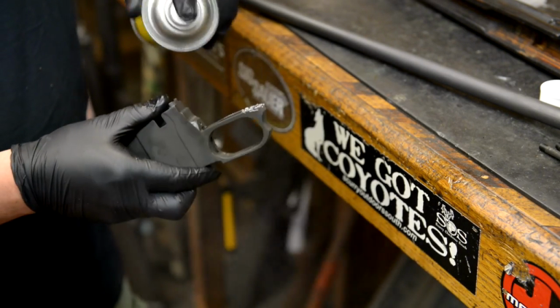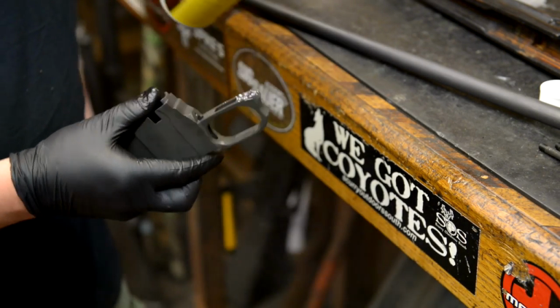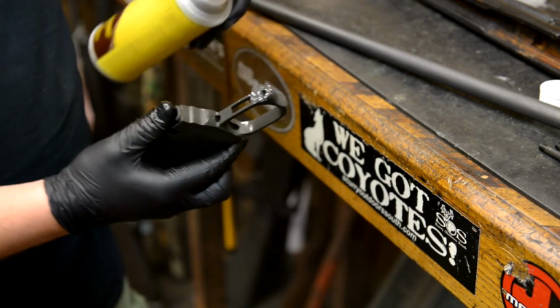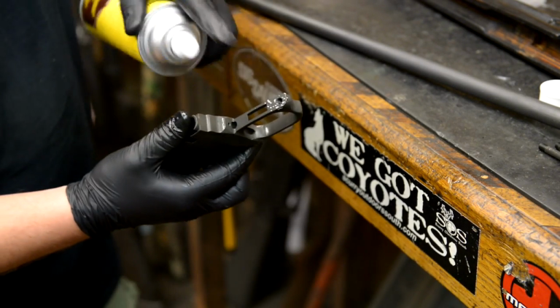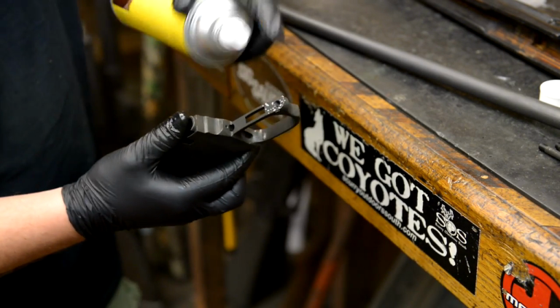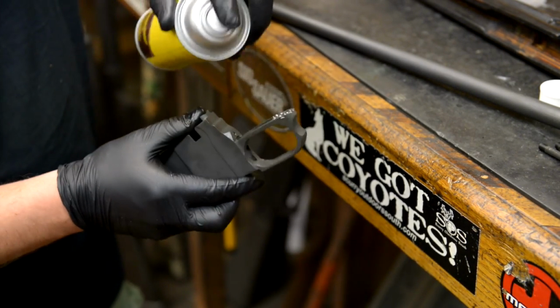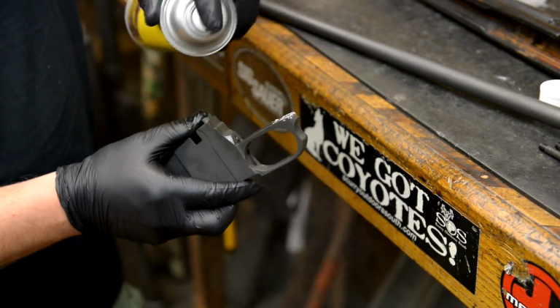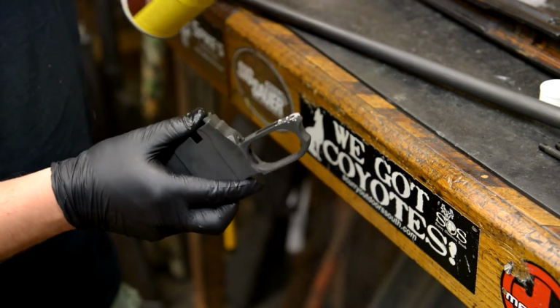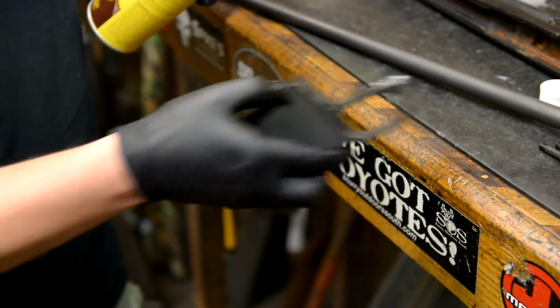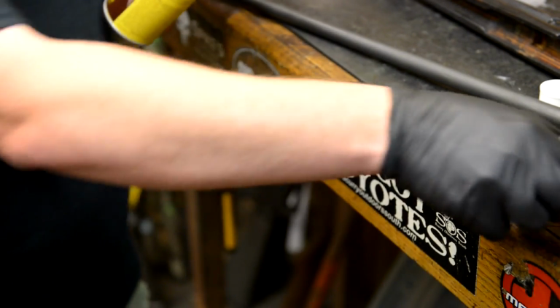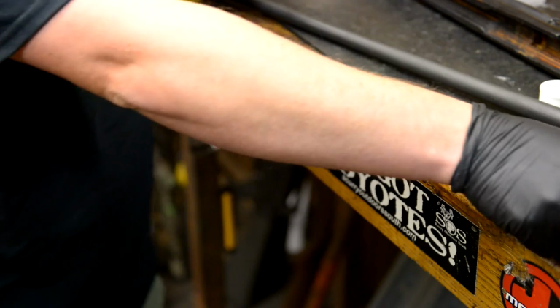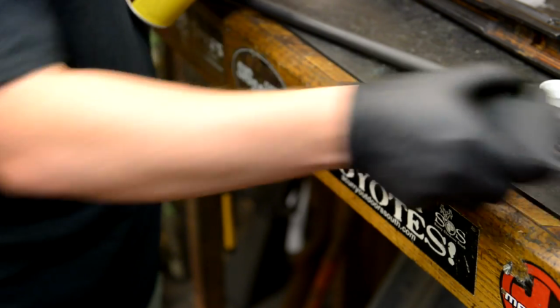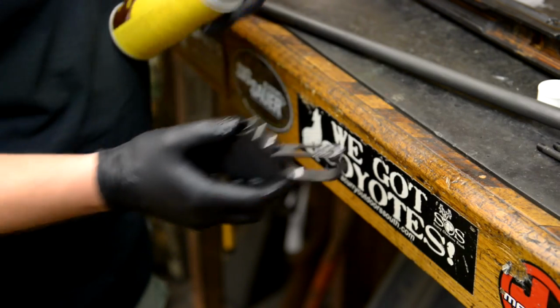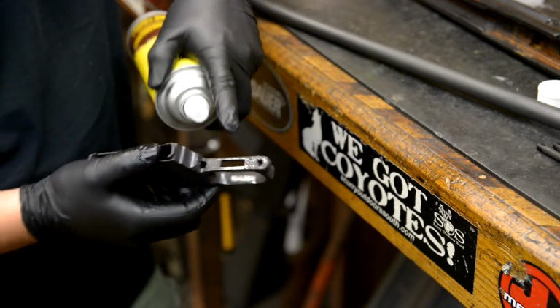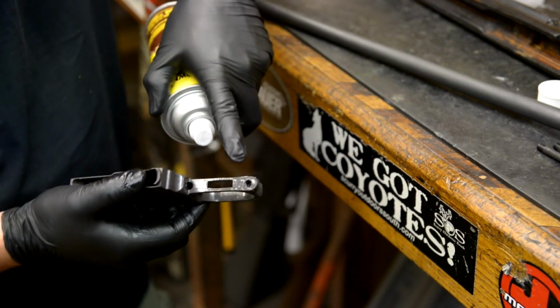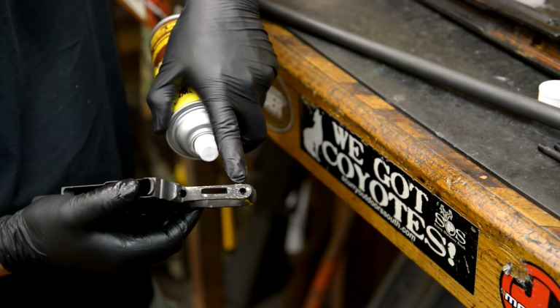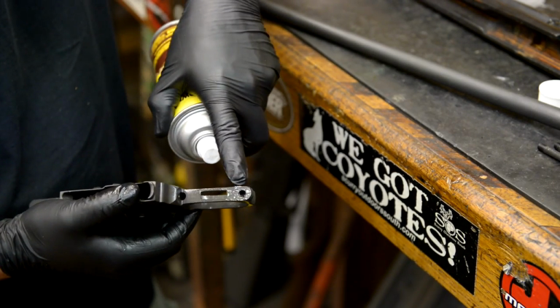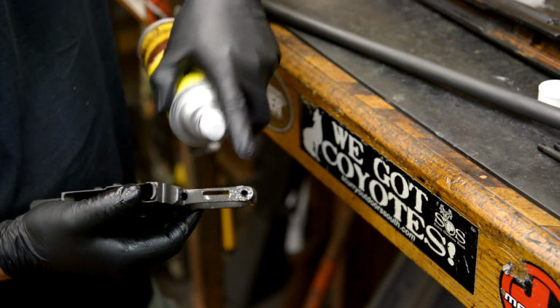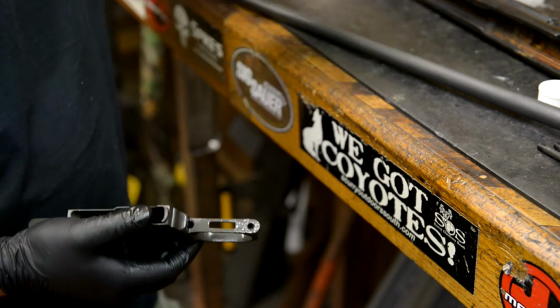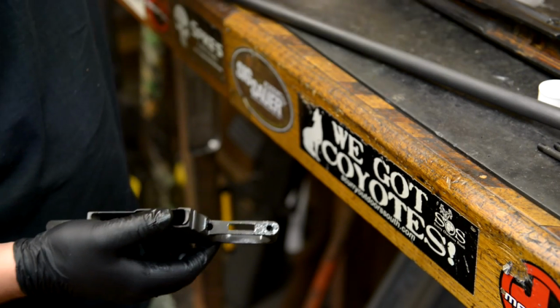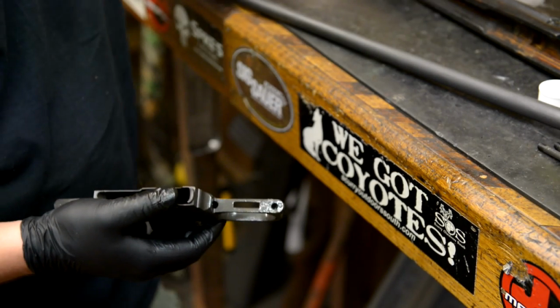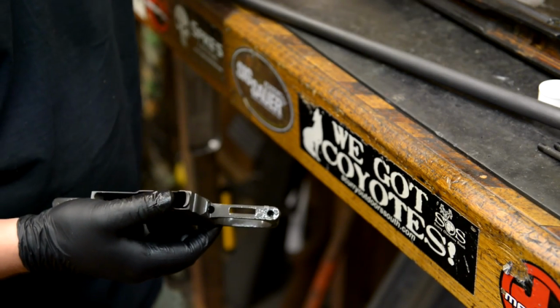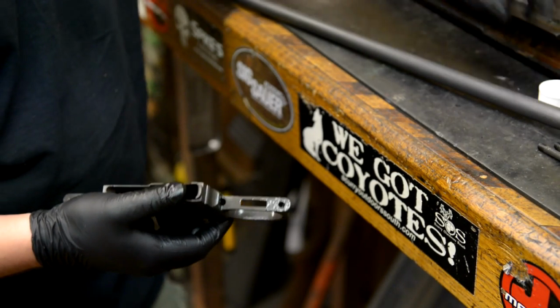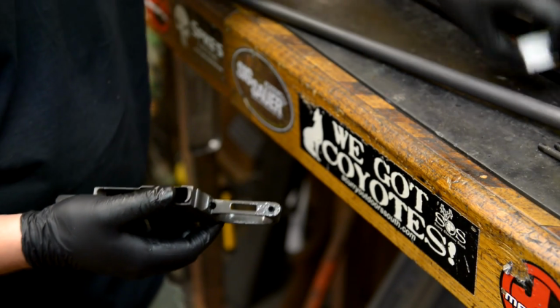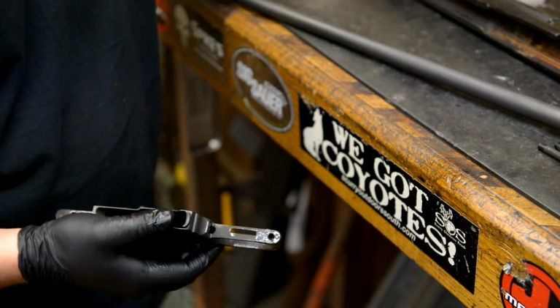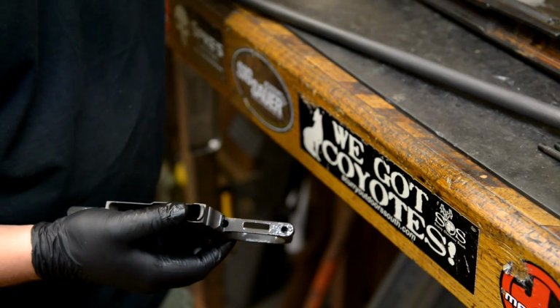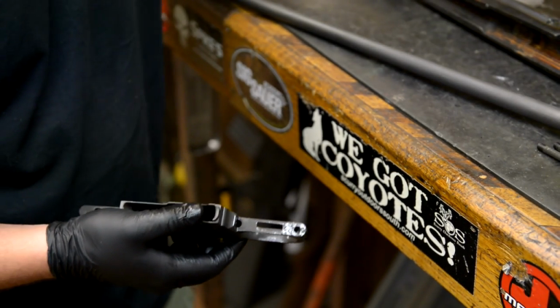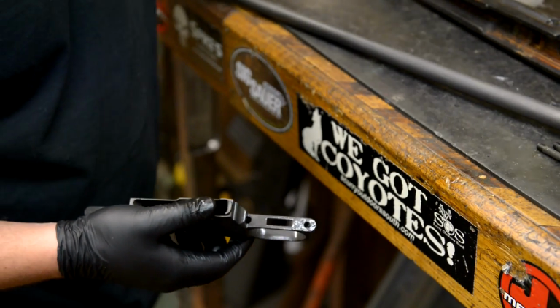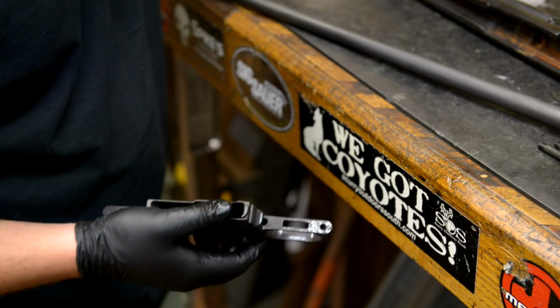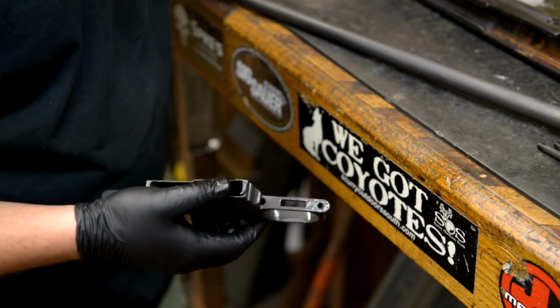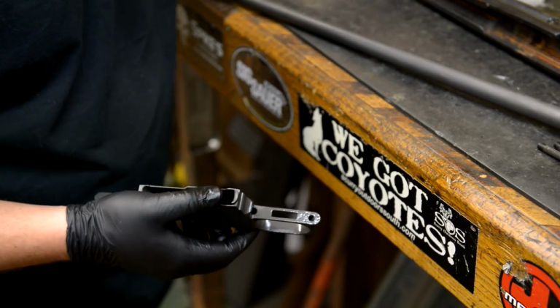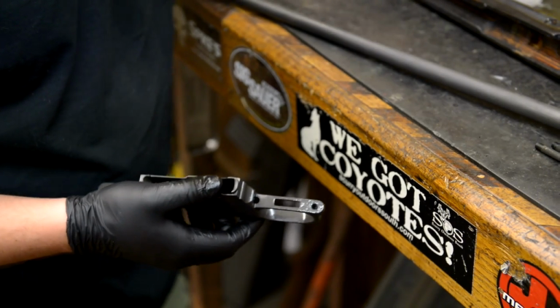Hit the inside of anything that's threaded. Especially if it's bottomed out like that, you want to make sure it's got plenty of release agent. This is a customer's gun, so I want to make sure he's getting a very professional result. So there's our release agent — we're going to go ahead and mix up our glass next.